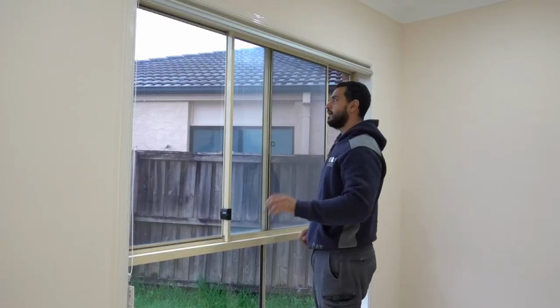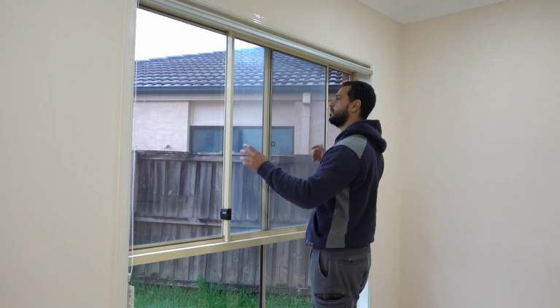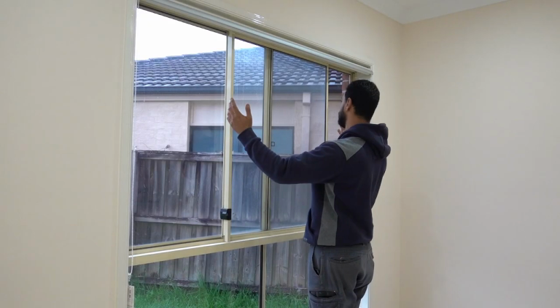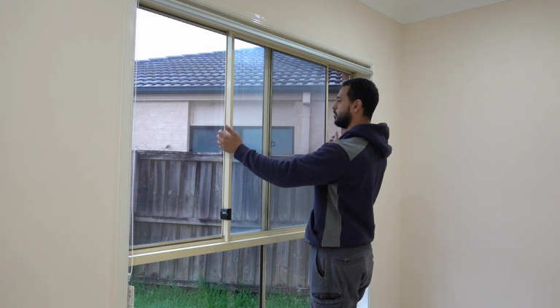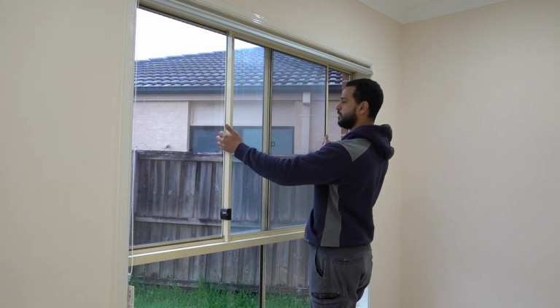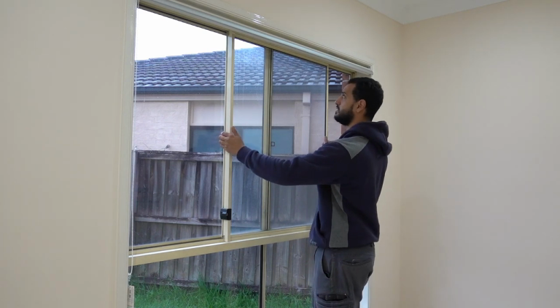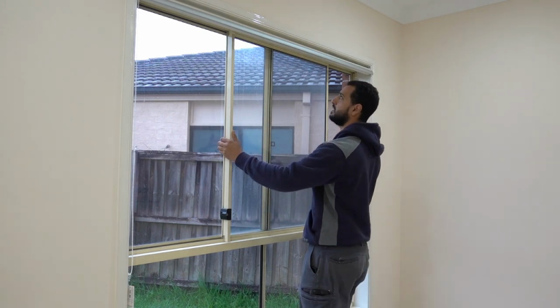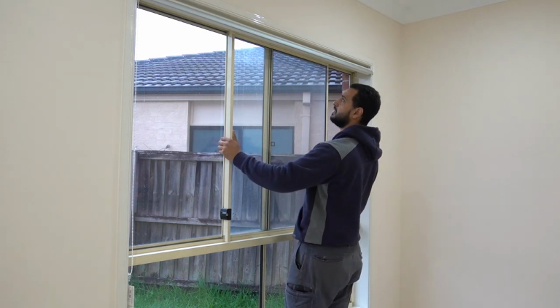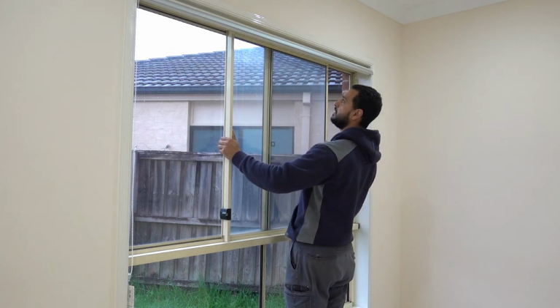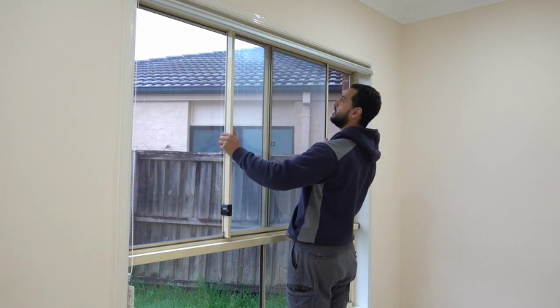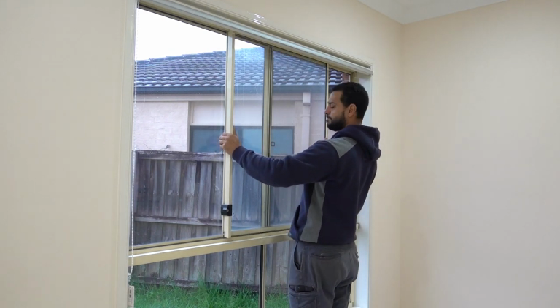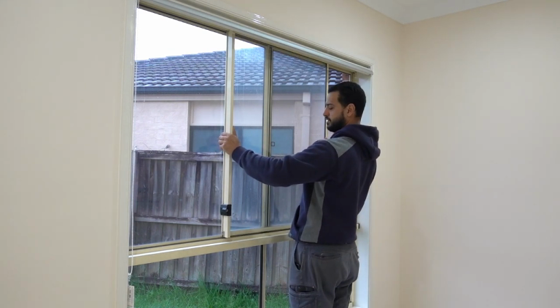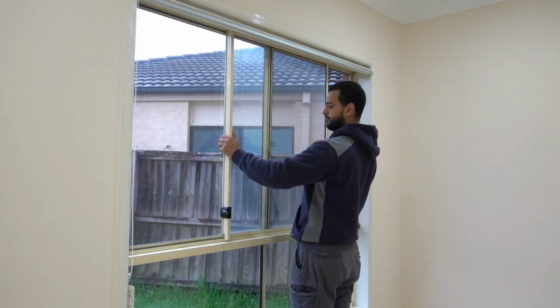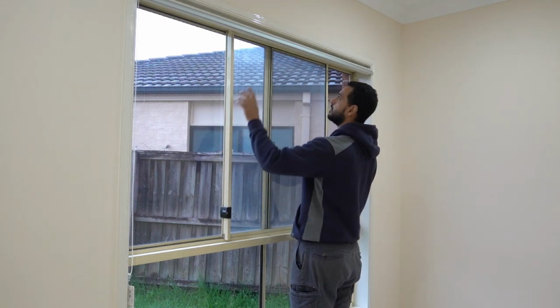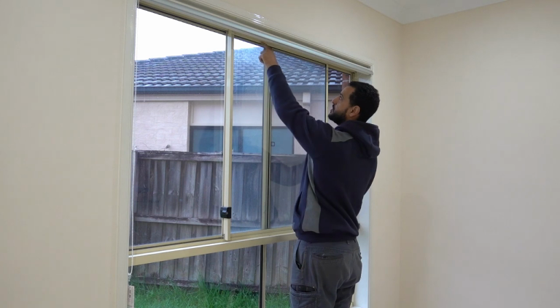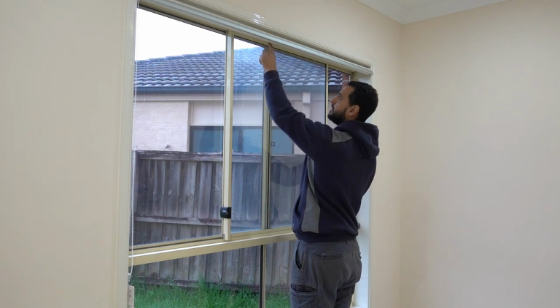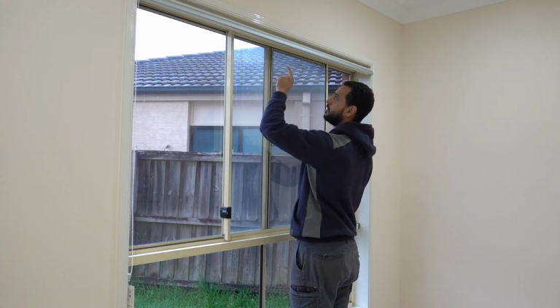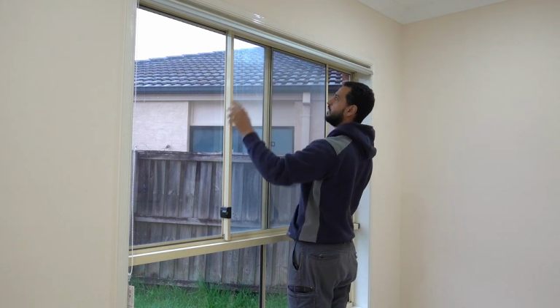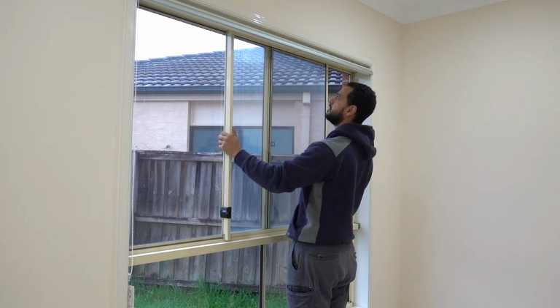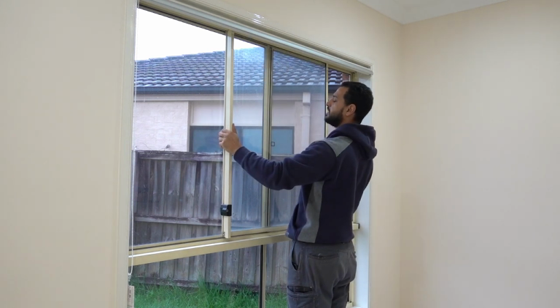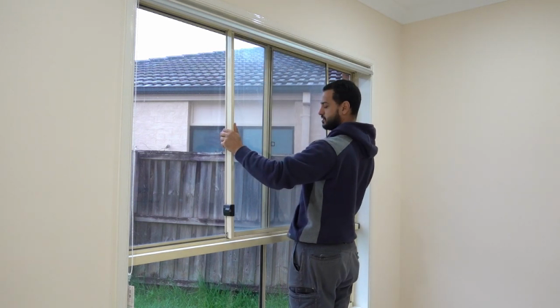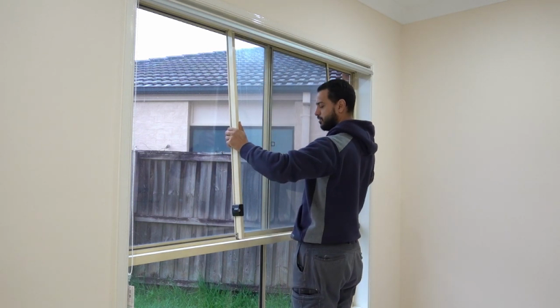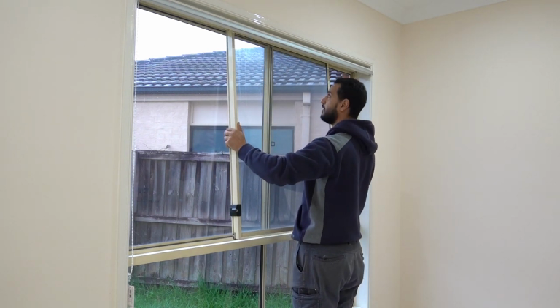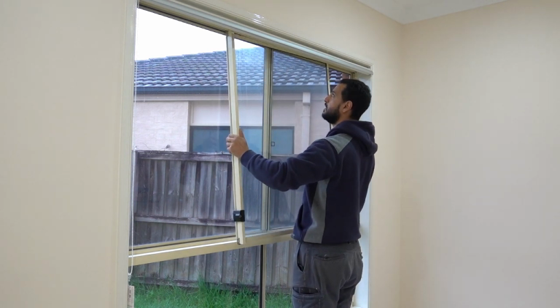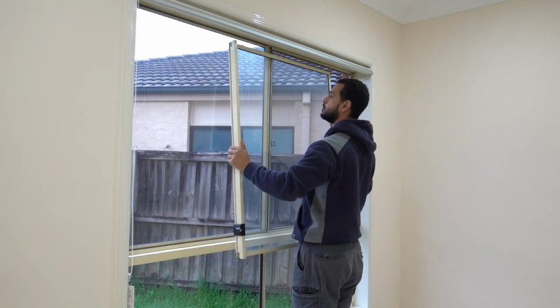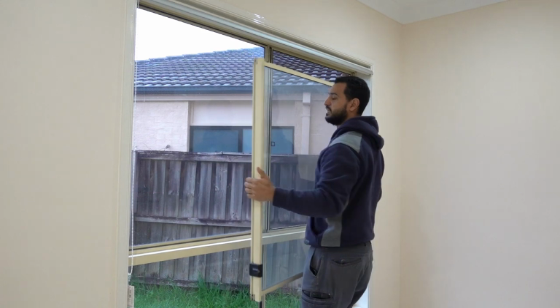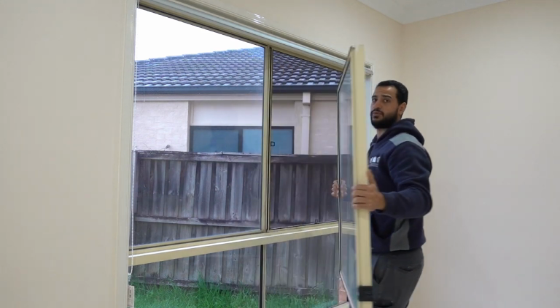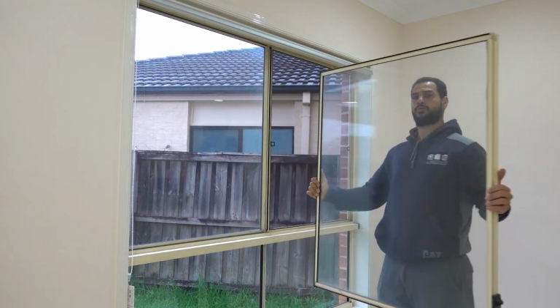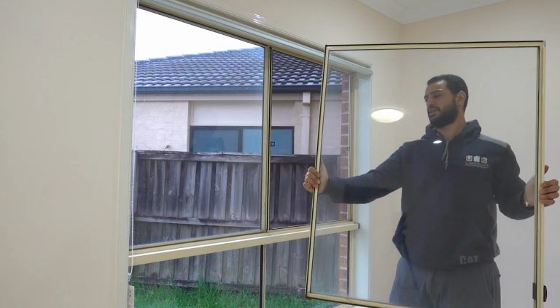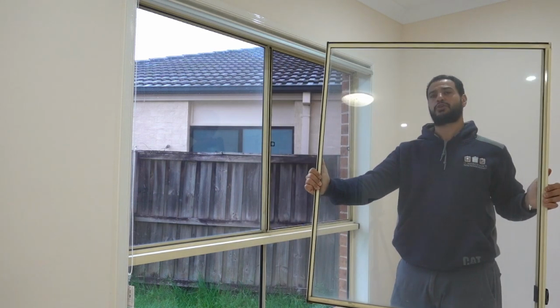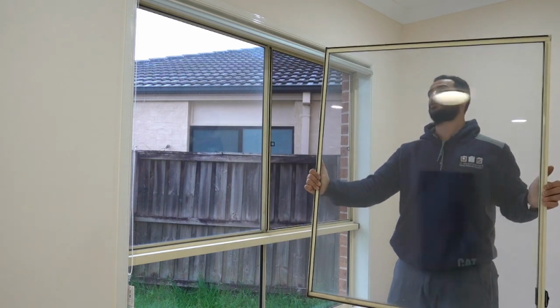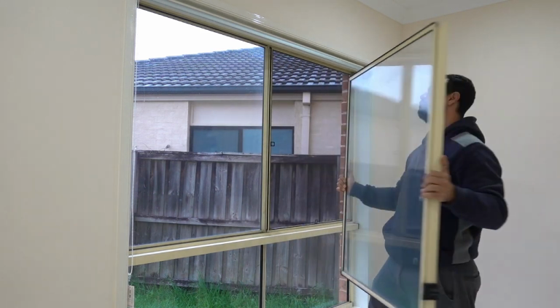Now what you're going to do is hold on to both sides. Lift the window up. Because there's a channel up here, the window will slide into it. Lift that up, slide the bottom out and just wiggle that down. Once you're done, you've got your window removed.